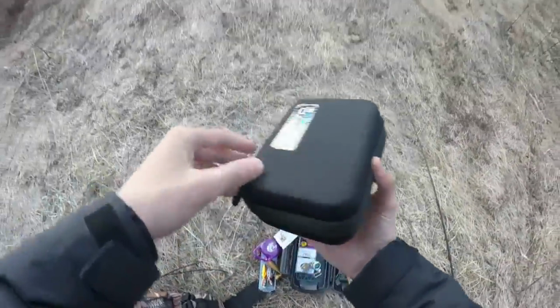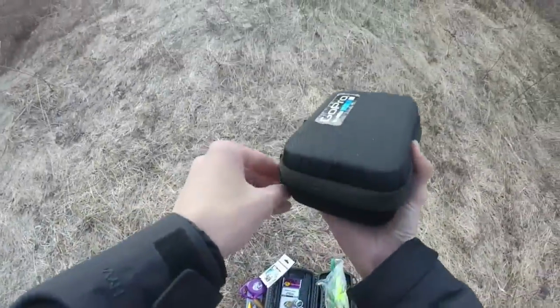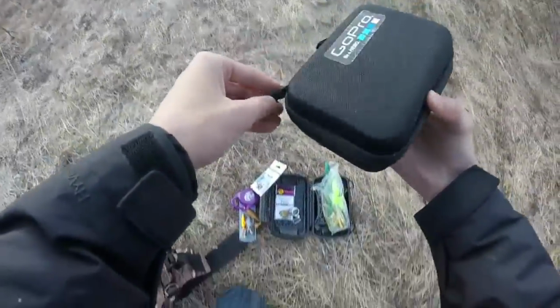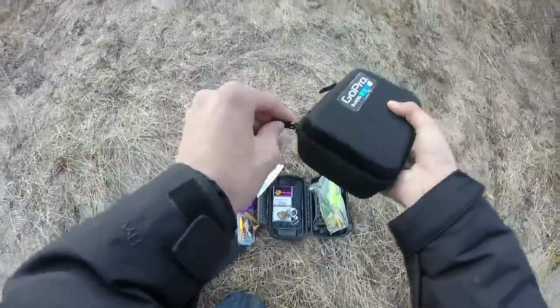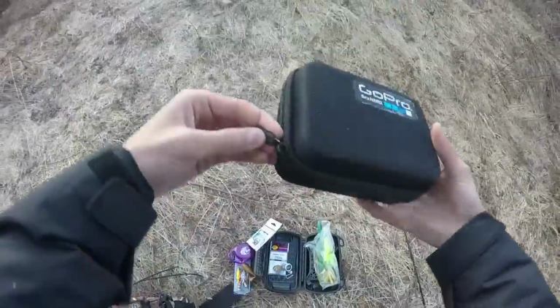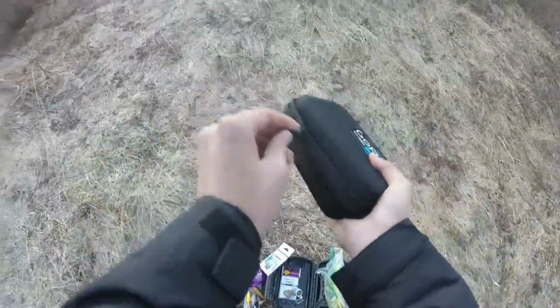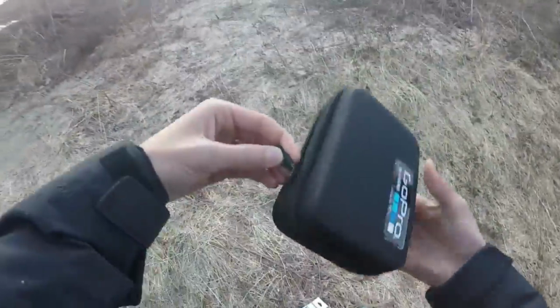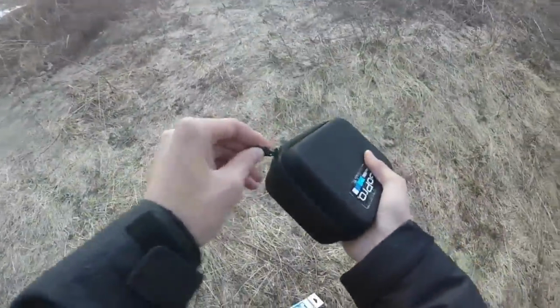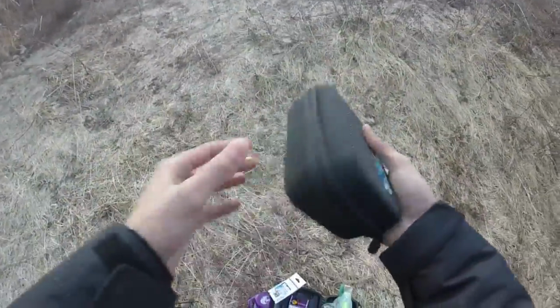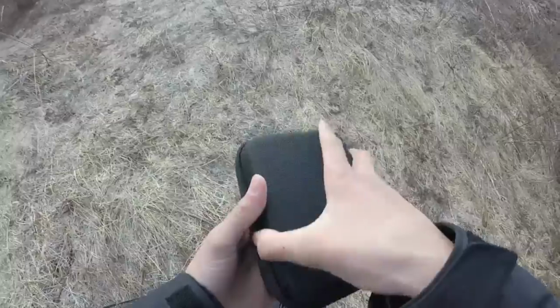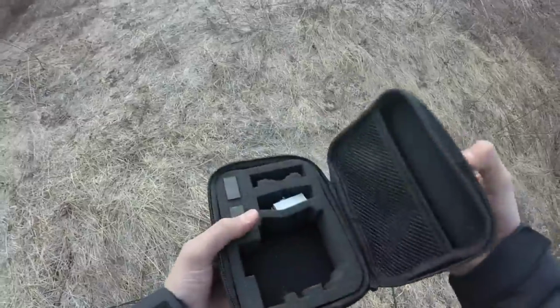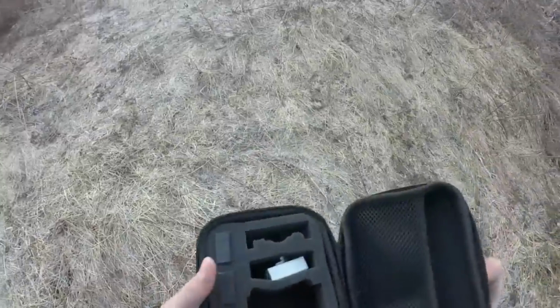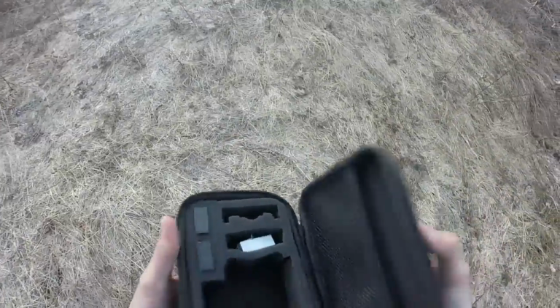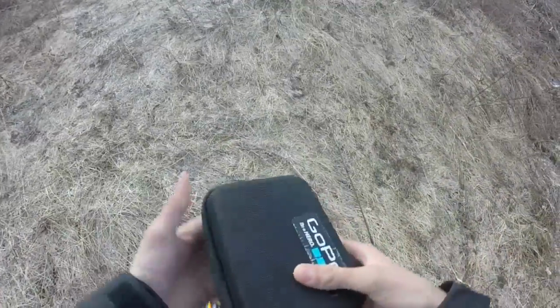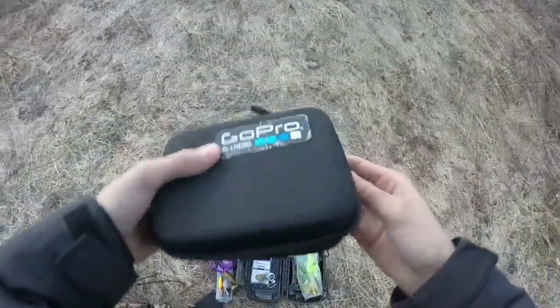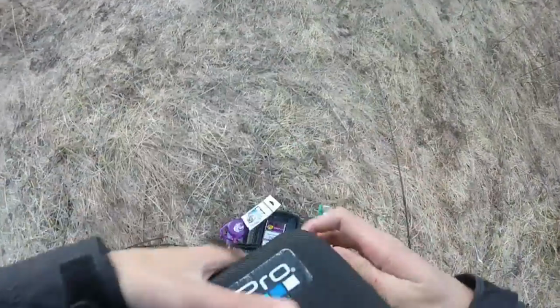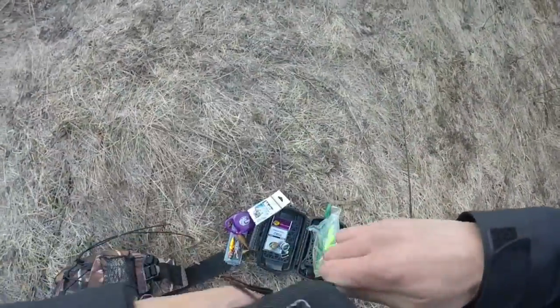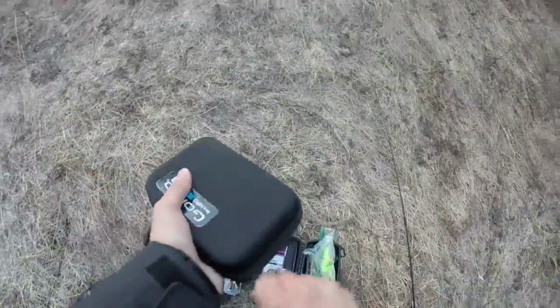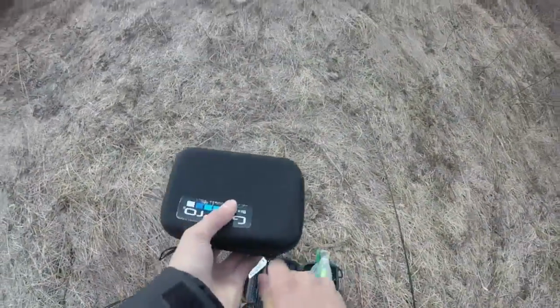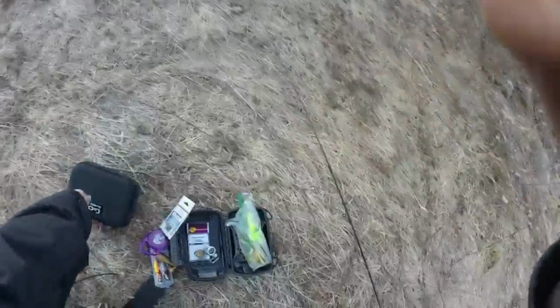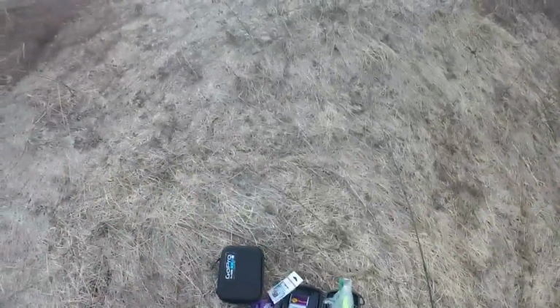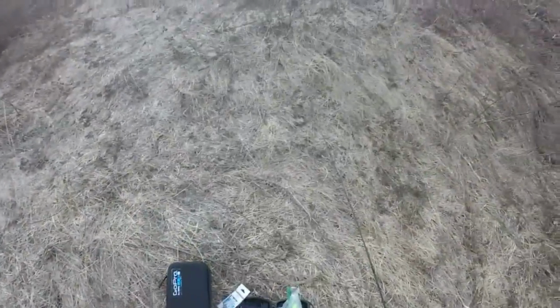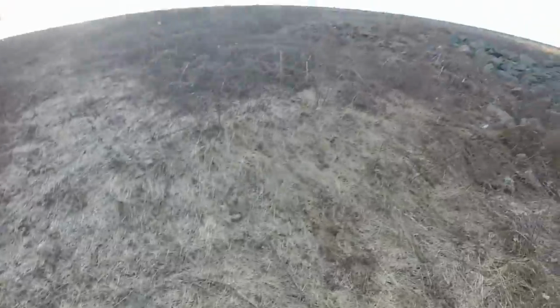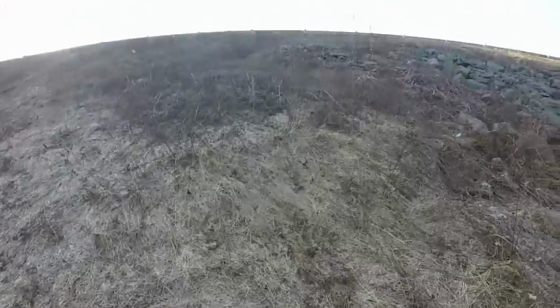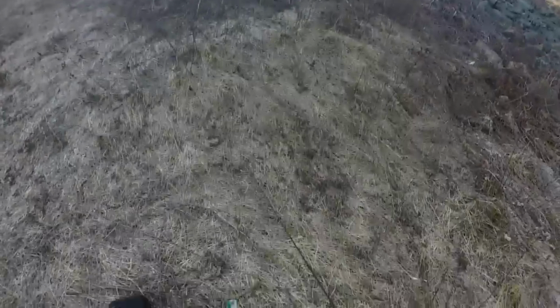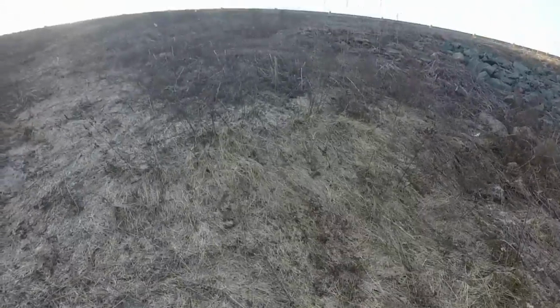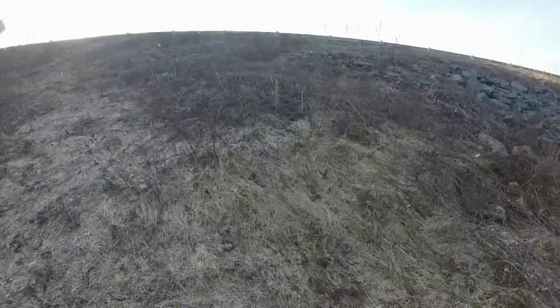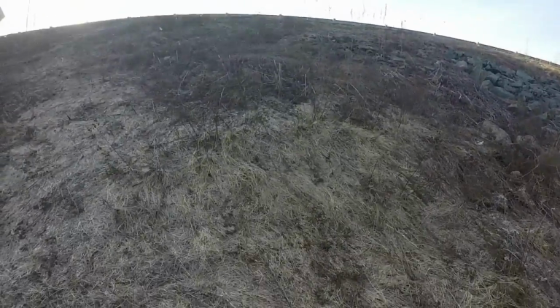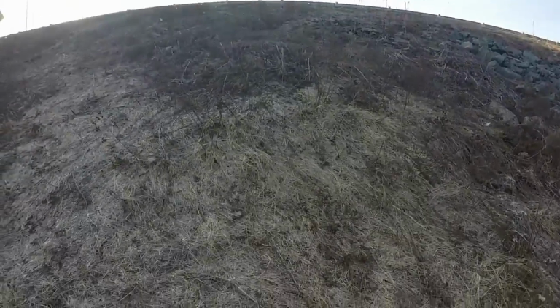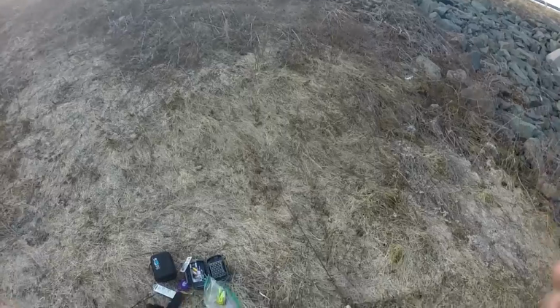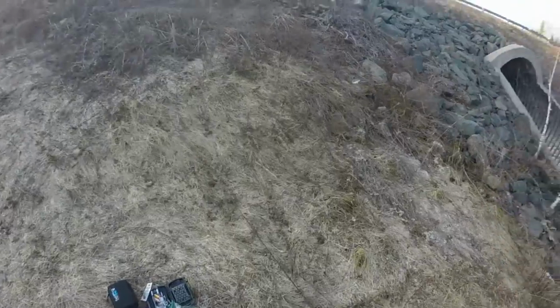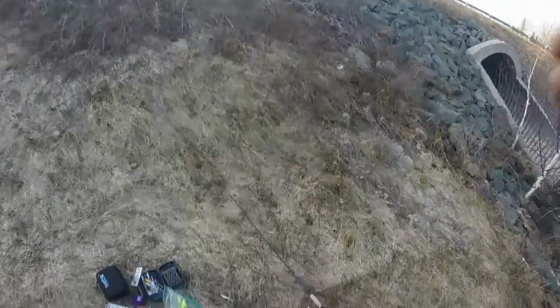In my GoPro case I just have some extra batteries, so if it dies I've got backup. I'm going to rig up and show you guys my rig in a minute.